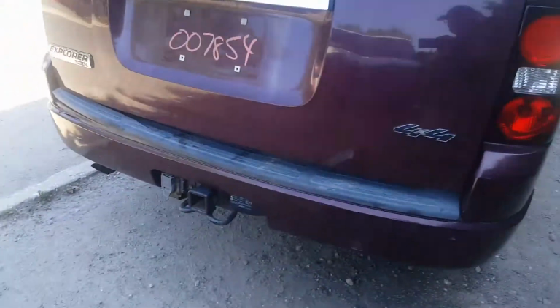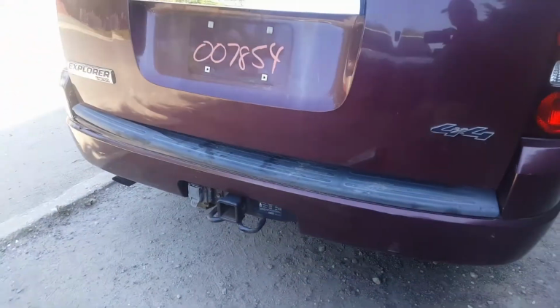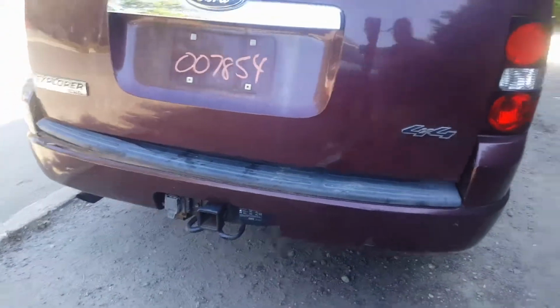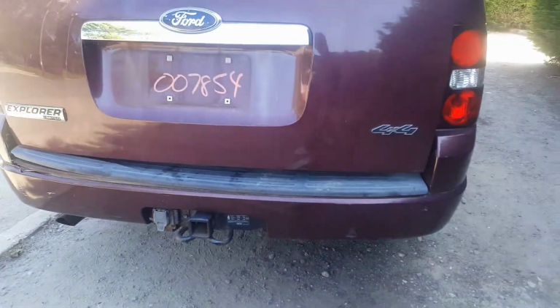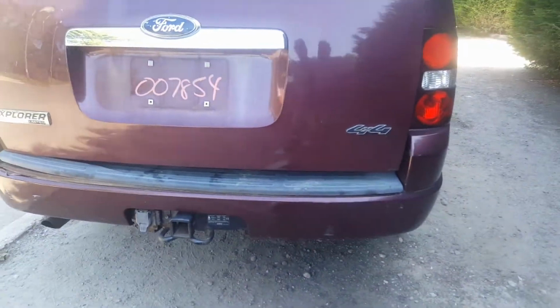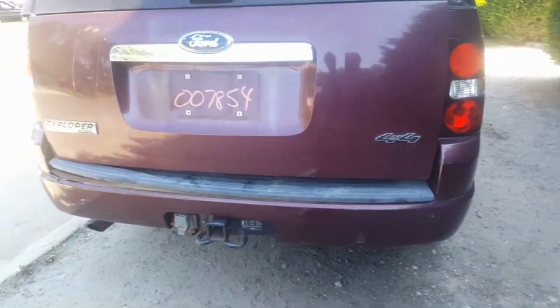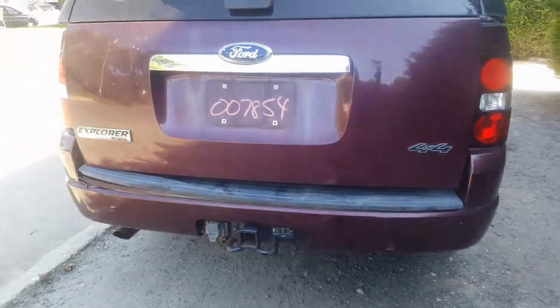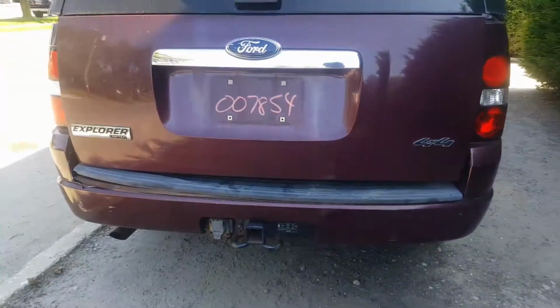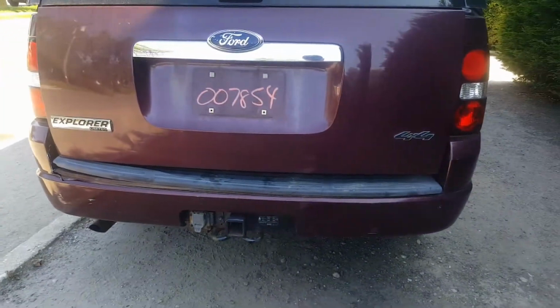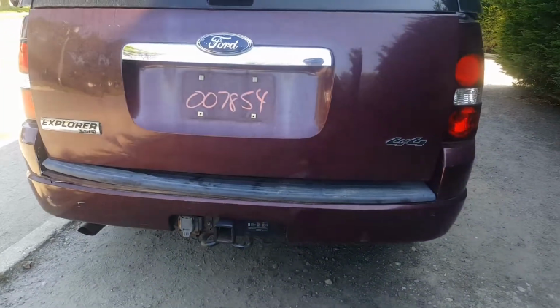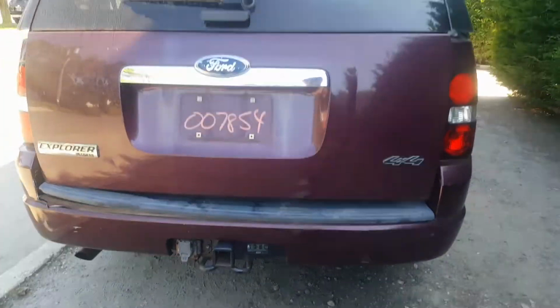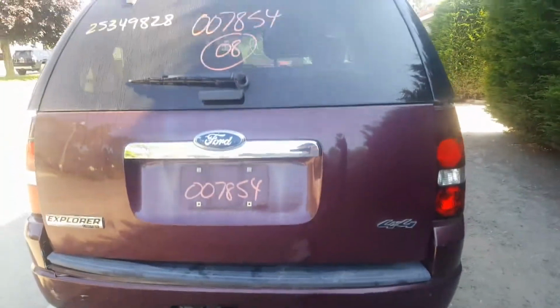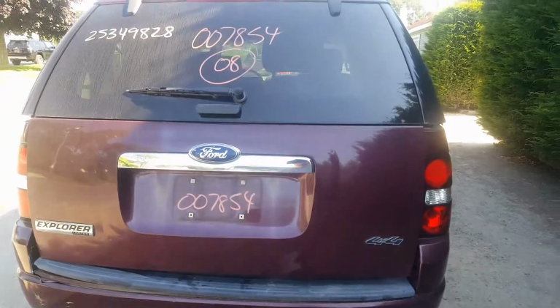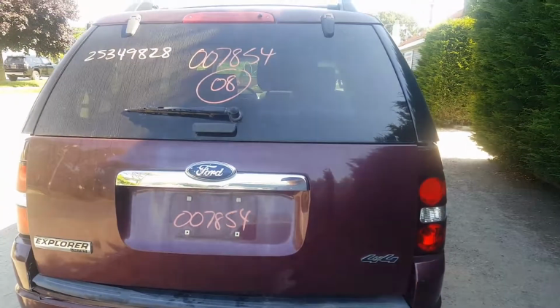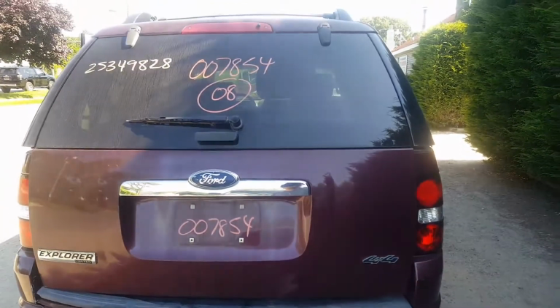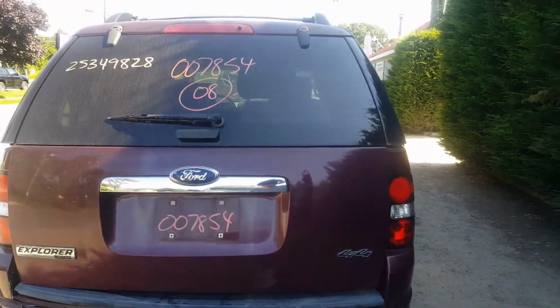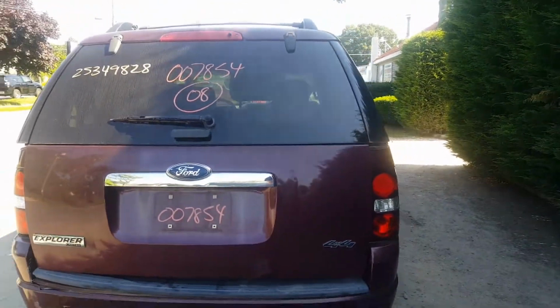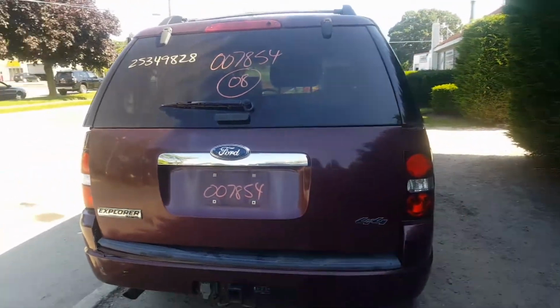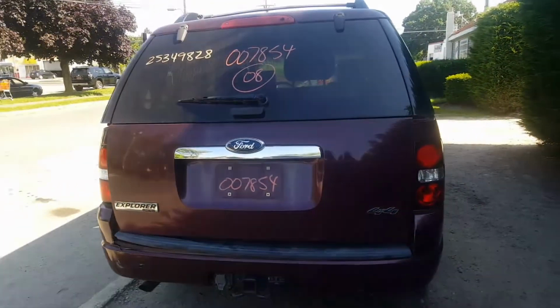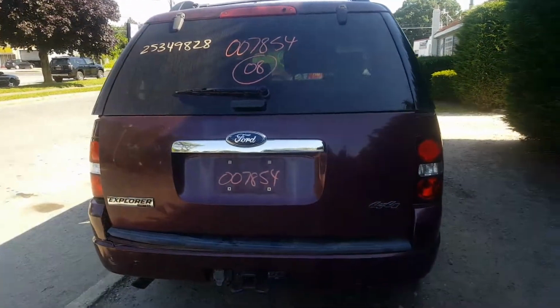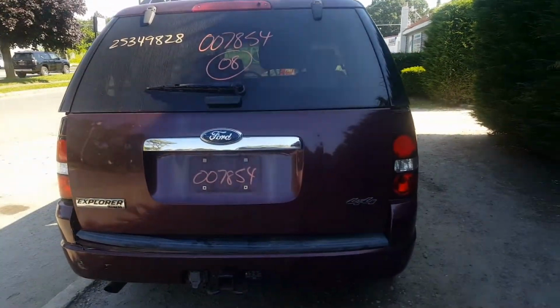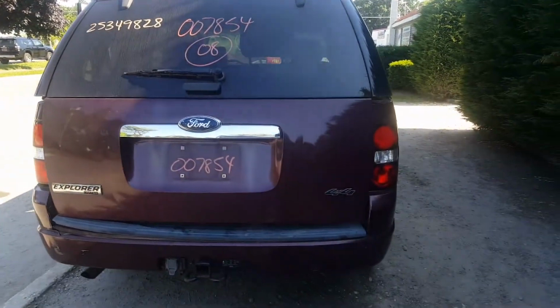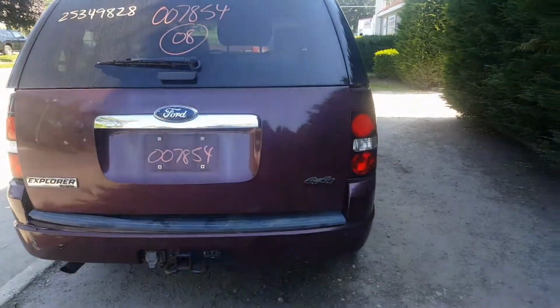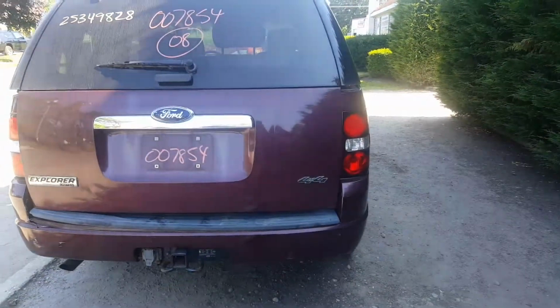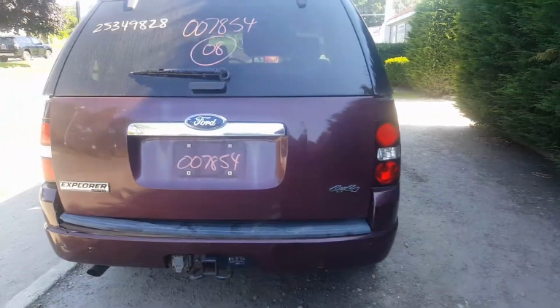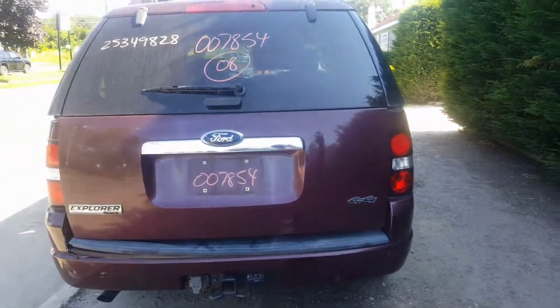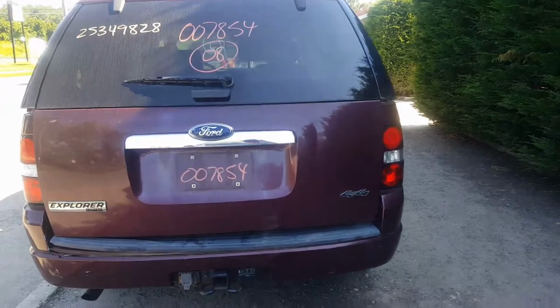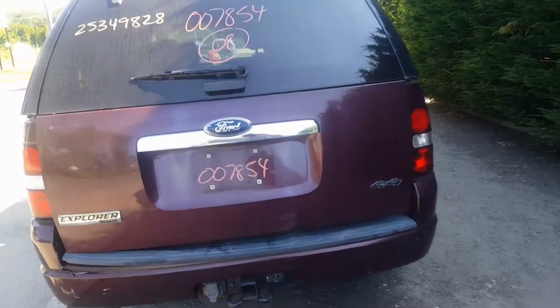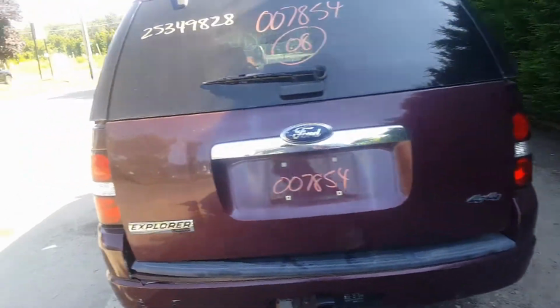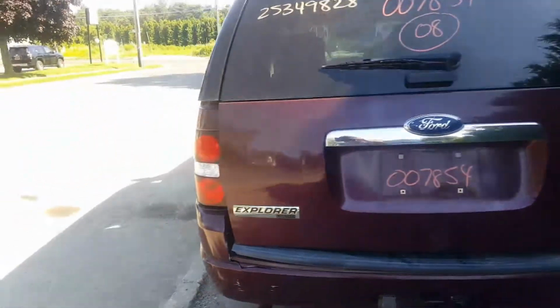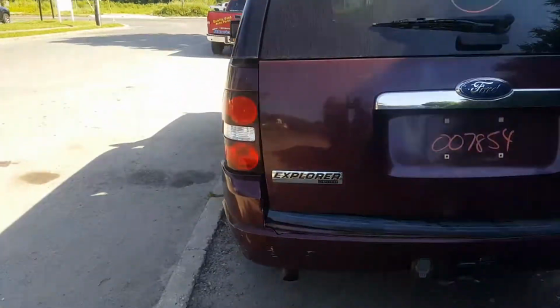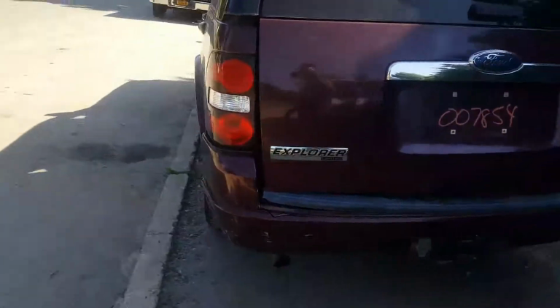Rear bumper cover is no good. Reinforcement is good. It's got the big hitch. Hatch is in good shape. Heat wiper, privacy. Tail lights are good.